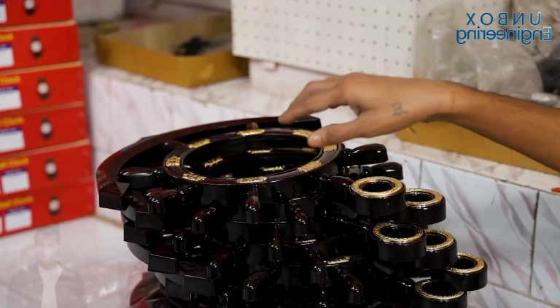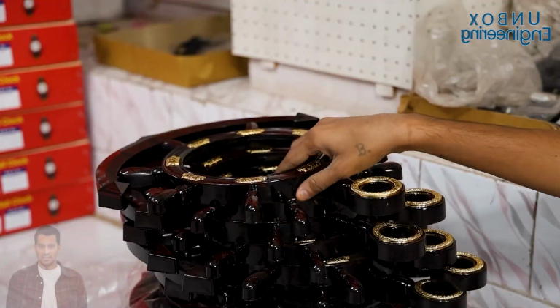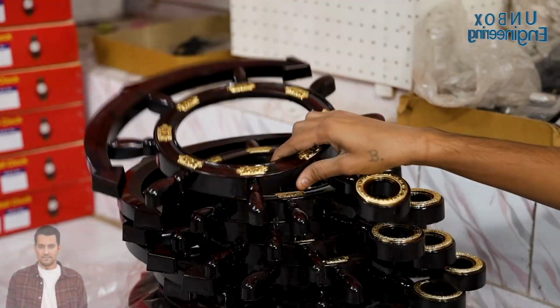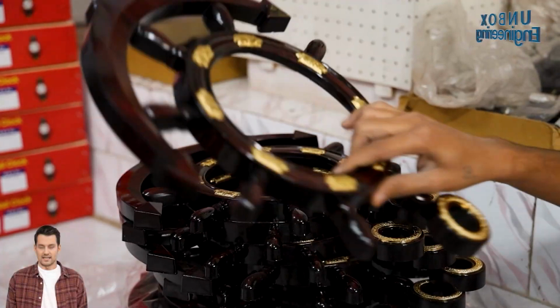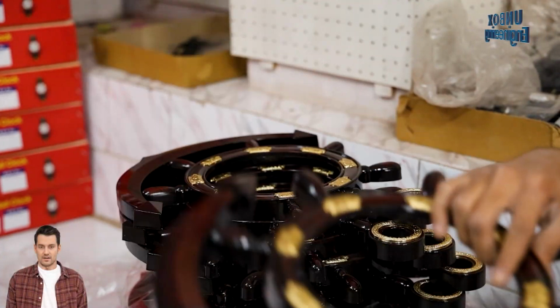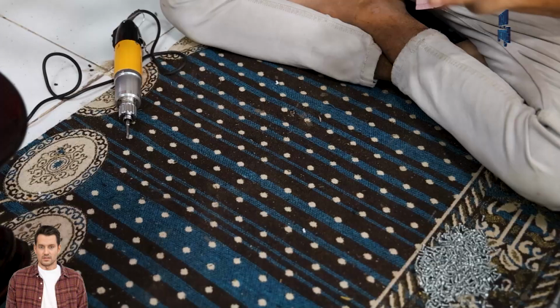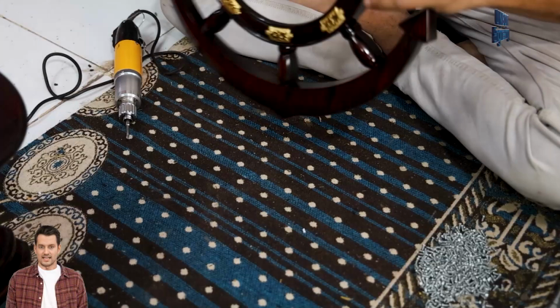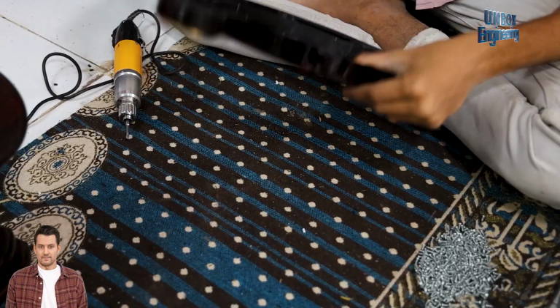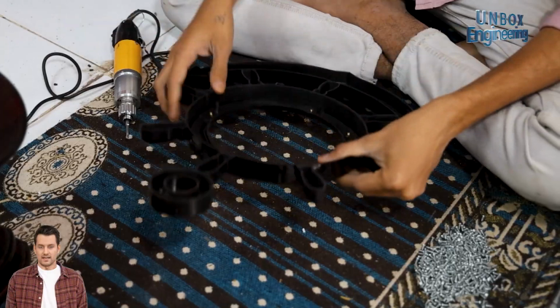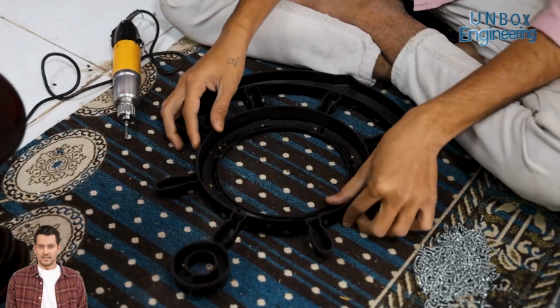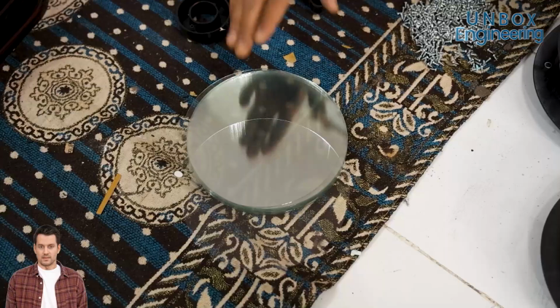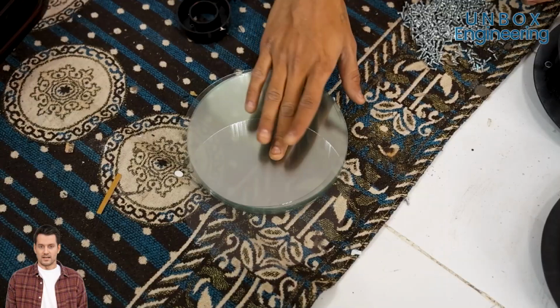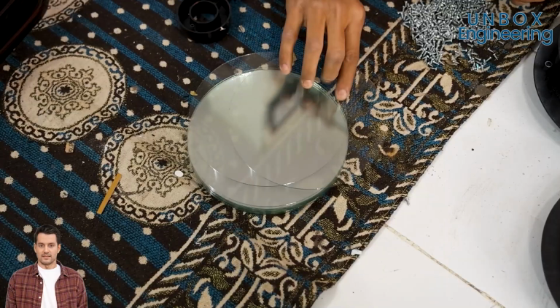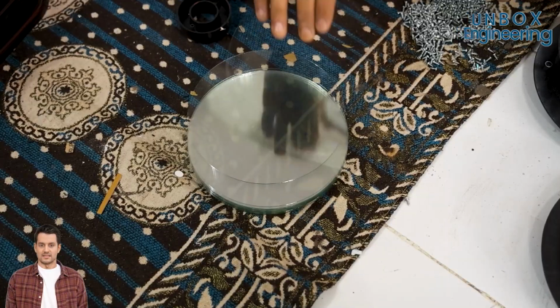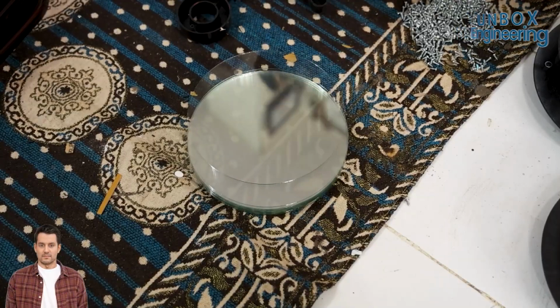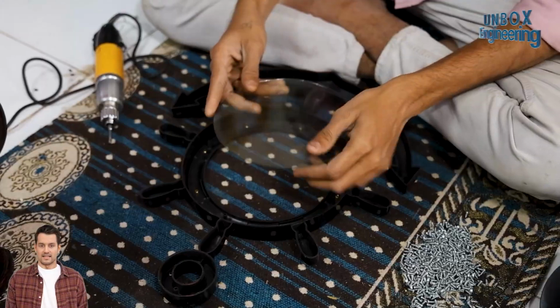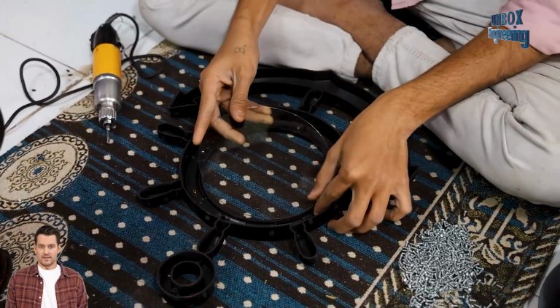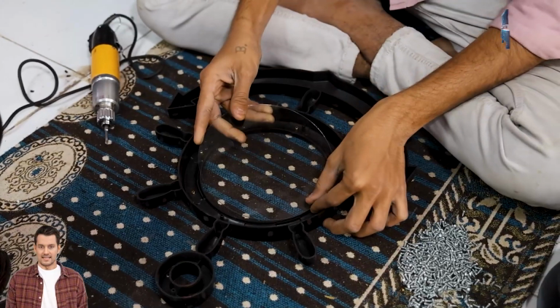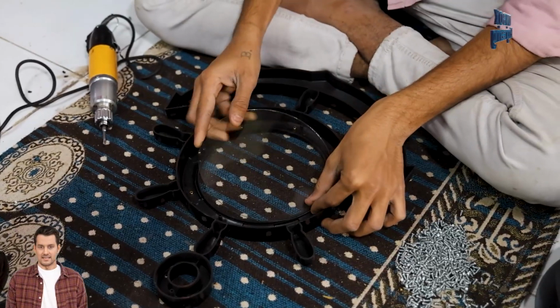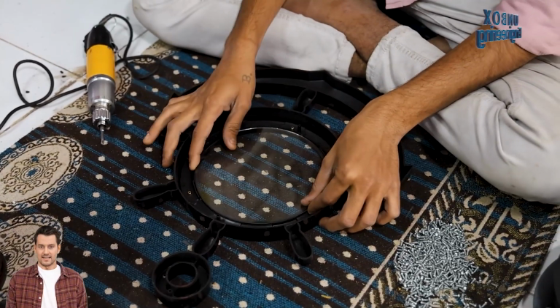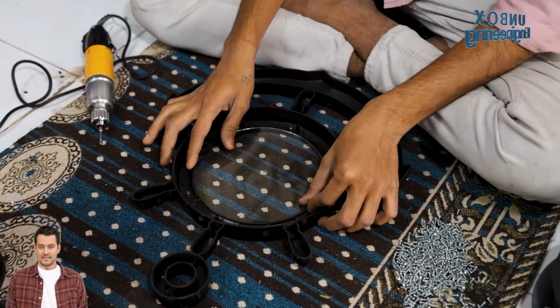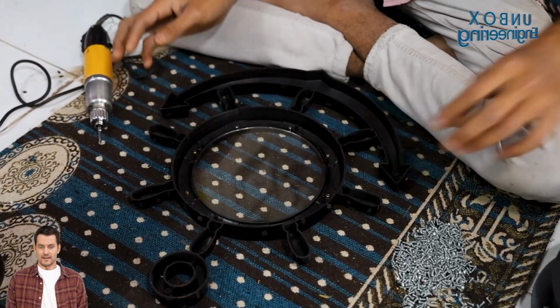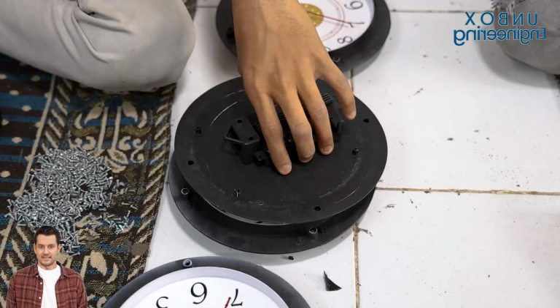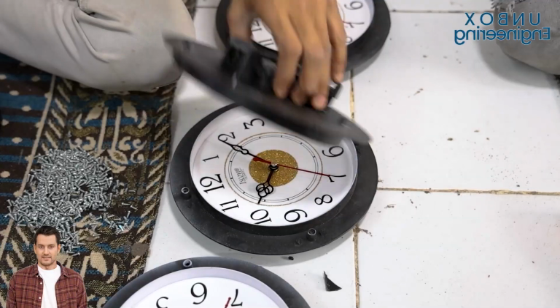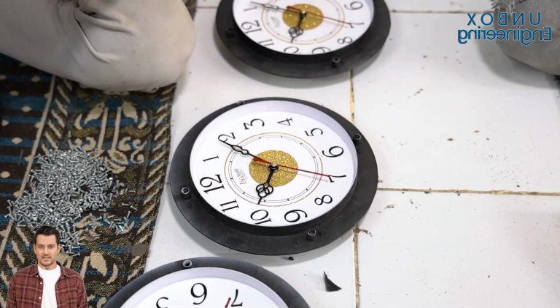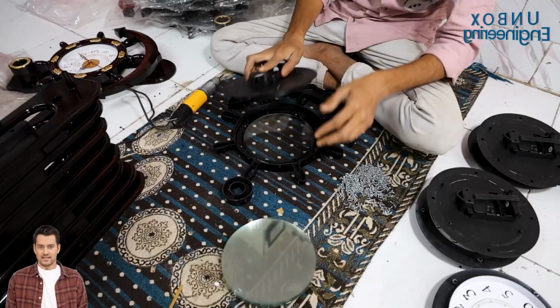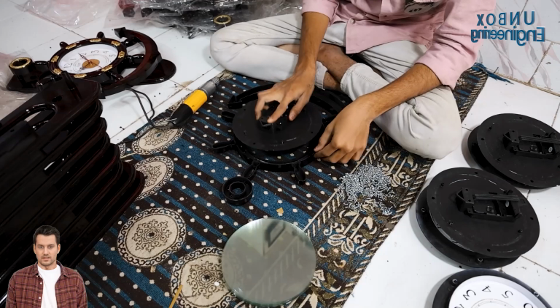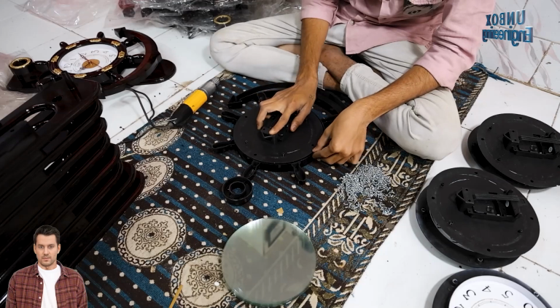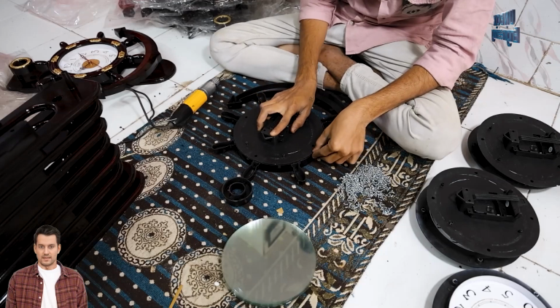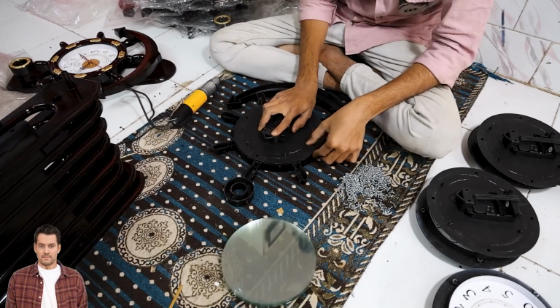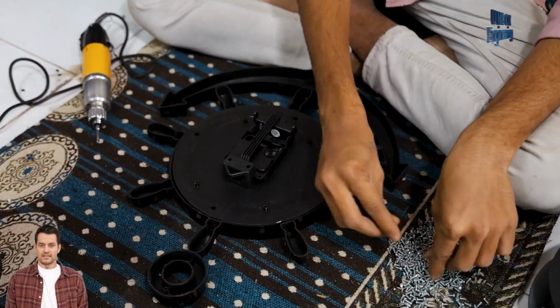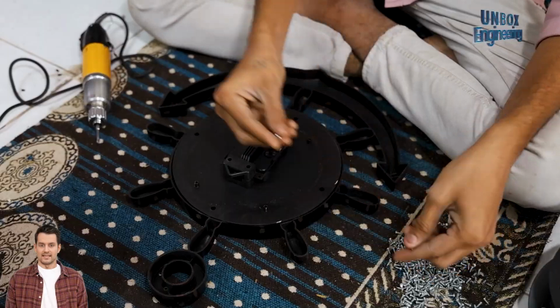Following that, bringing it all together — we assemble the clock face, frame, mechanism, and back body, securing them with screws for that perfect fit.